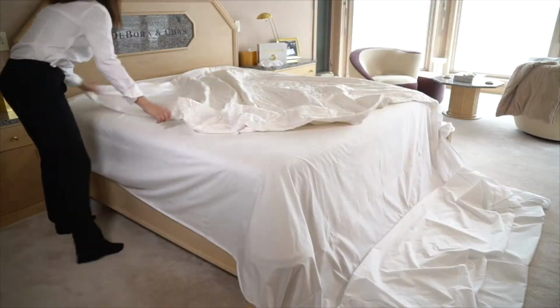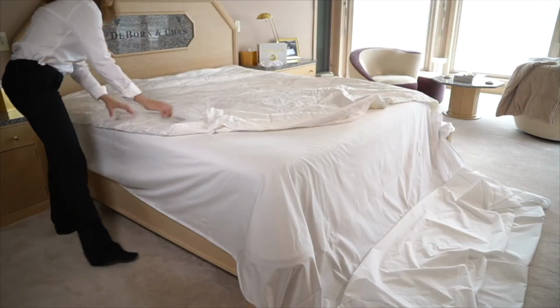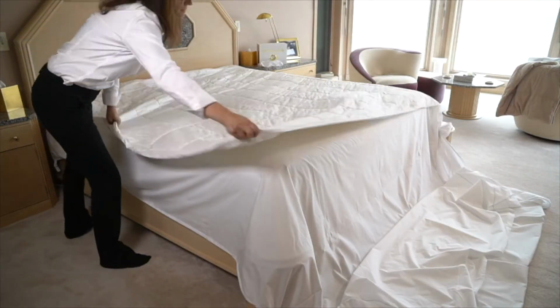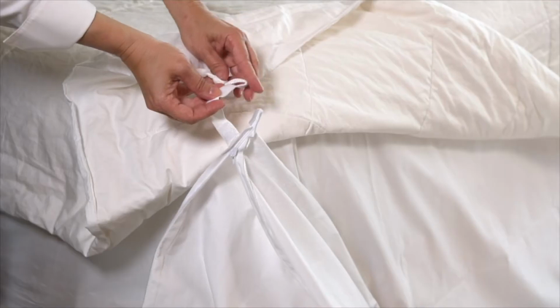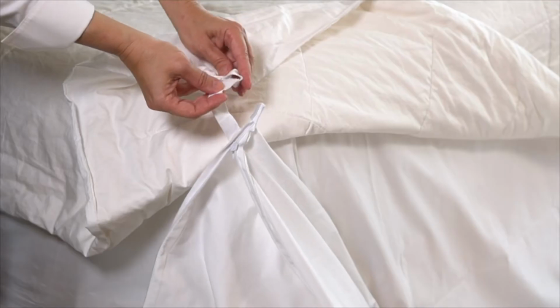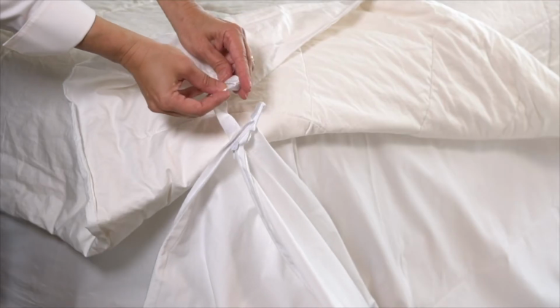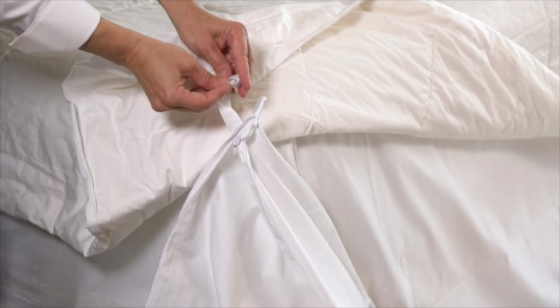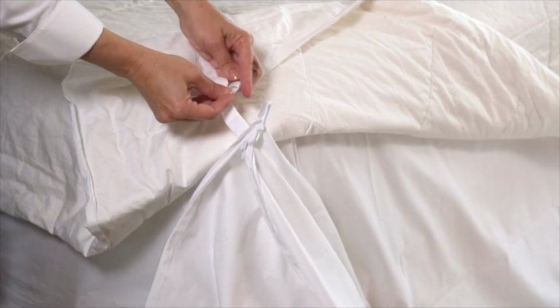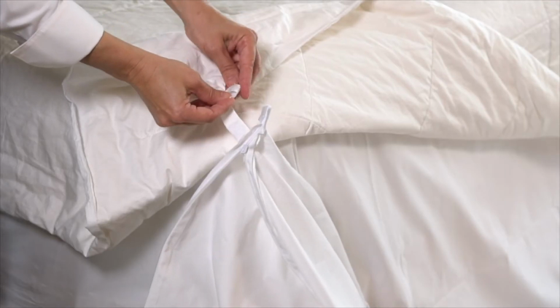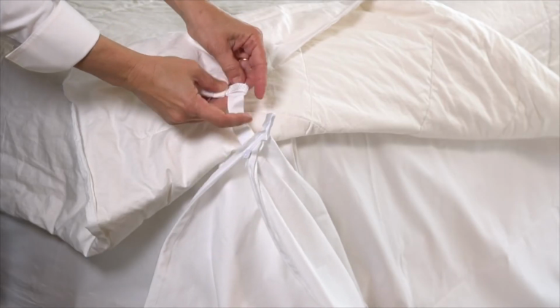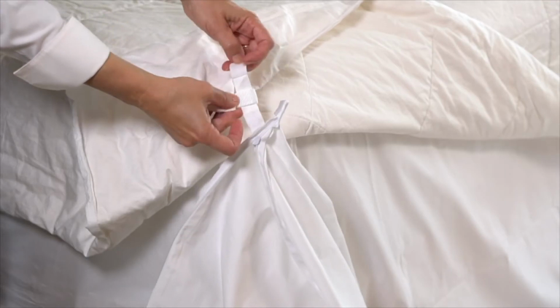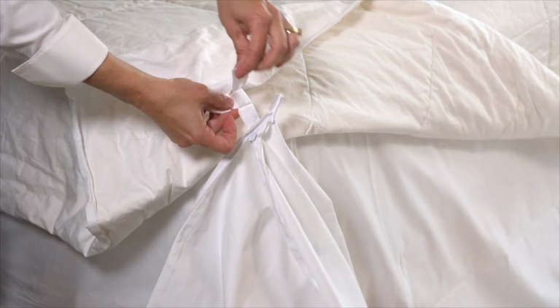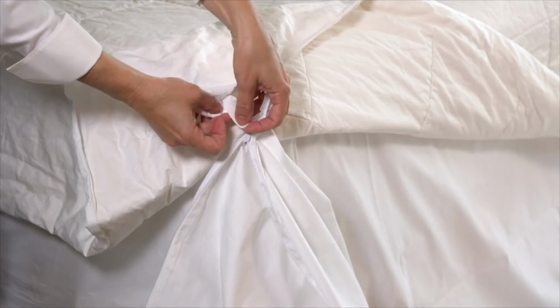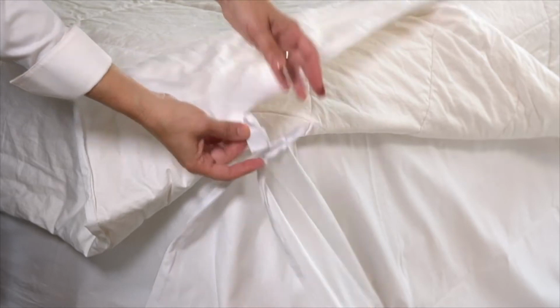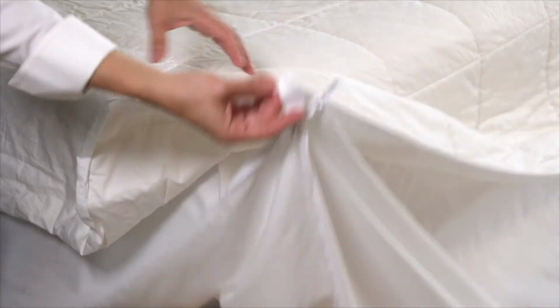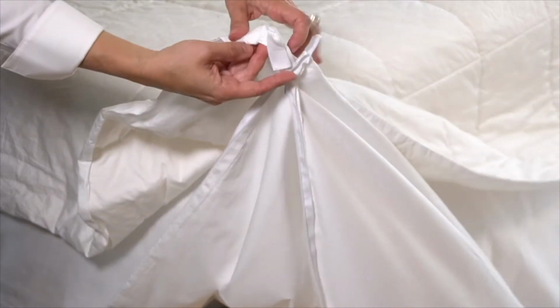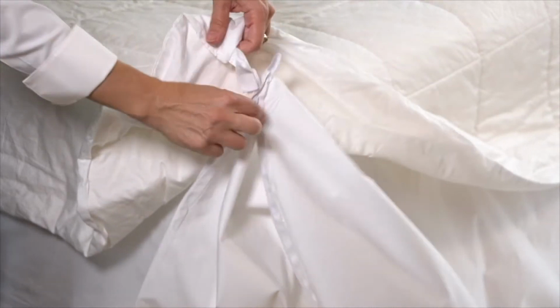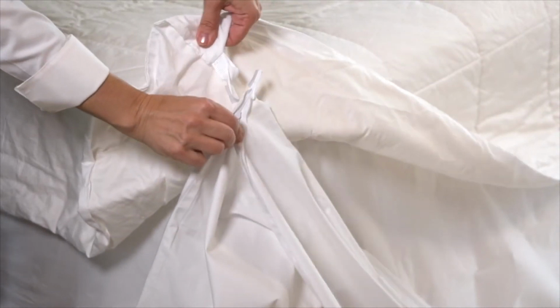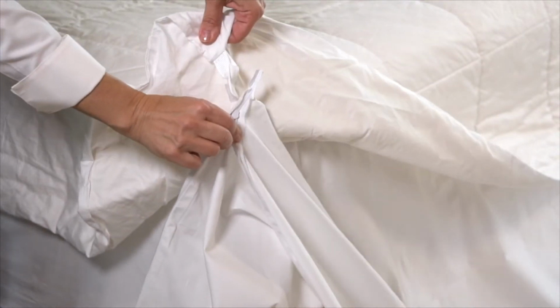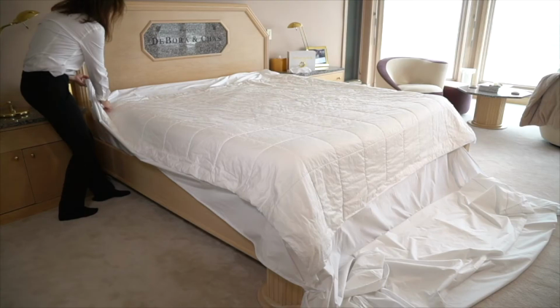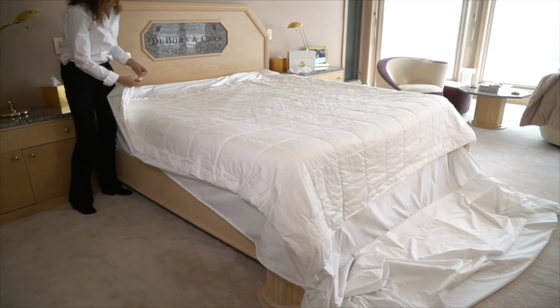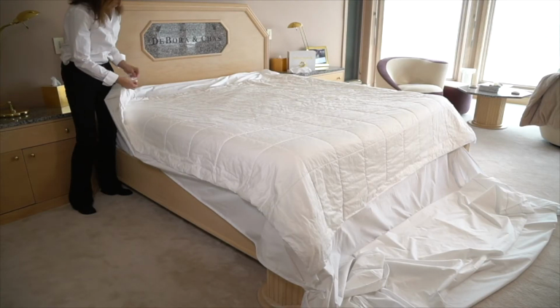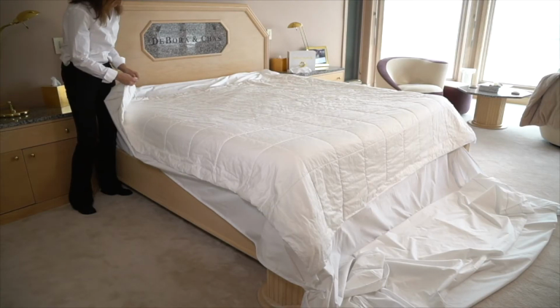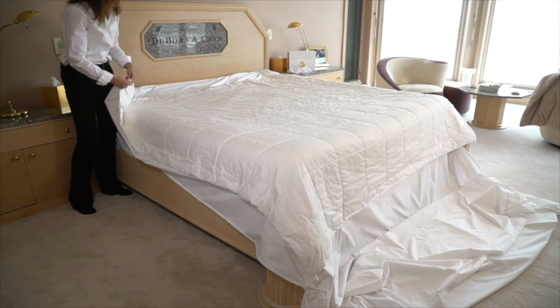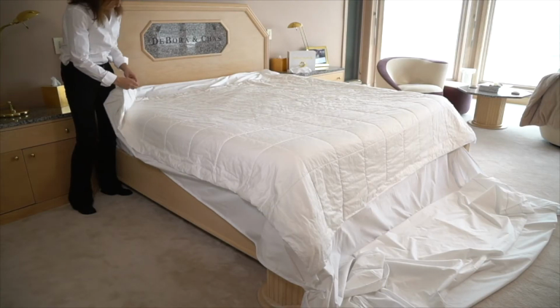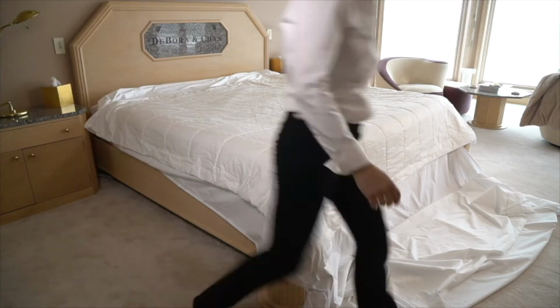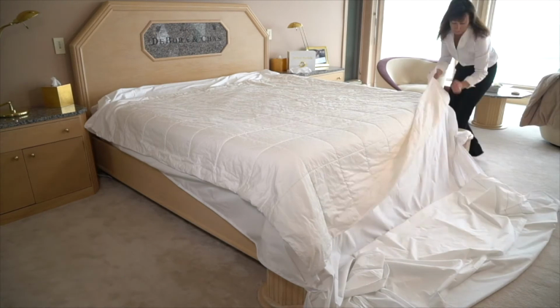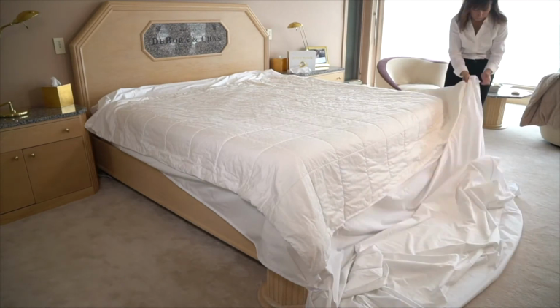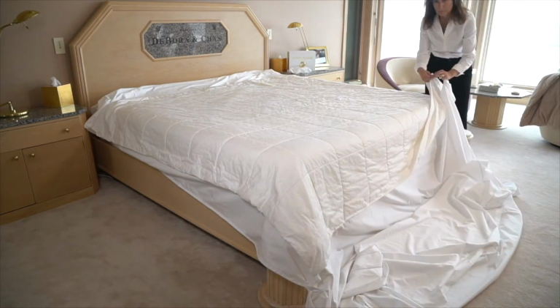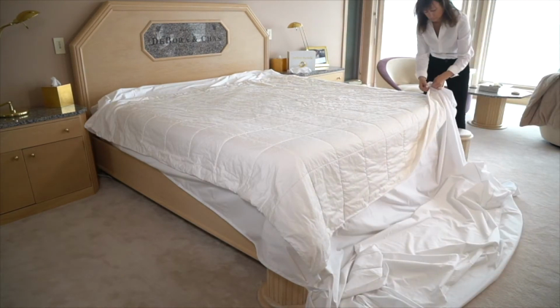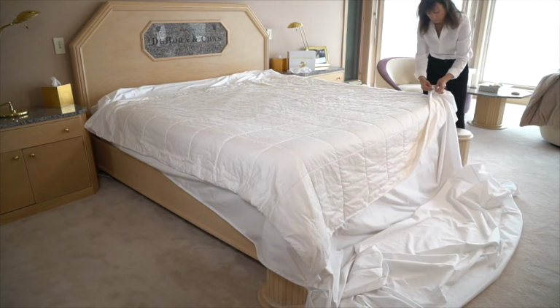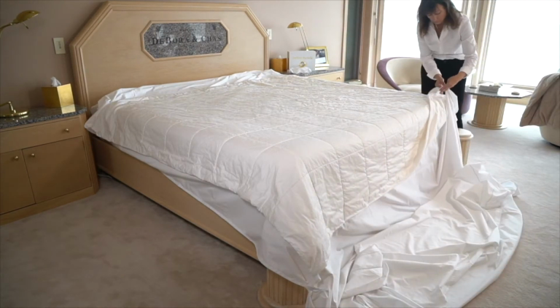Find the loops in each of the four corners of the duvet and place the straps through the loops, folding the velcro back onto itself. This will keep the duvet in place inside your duvet cover all night long. Do the same to all four corners.